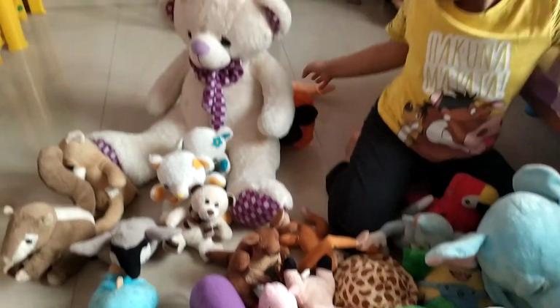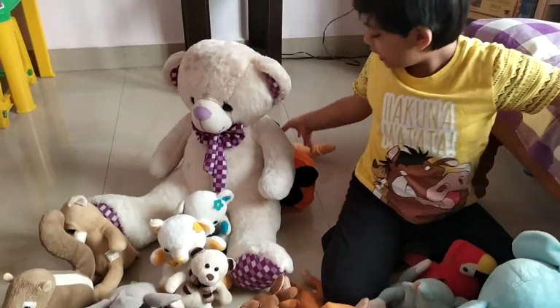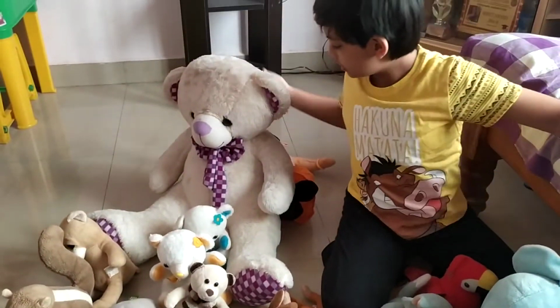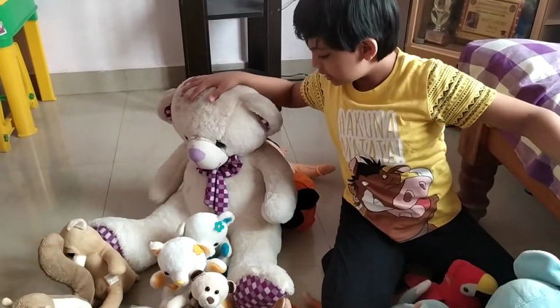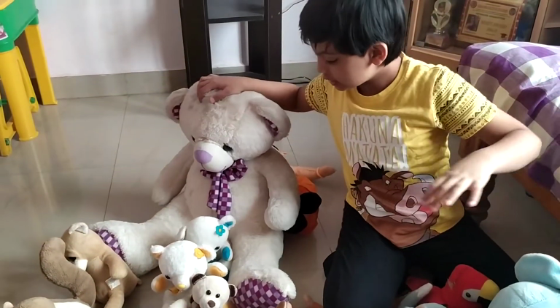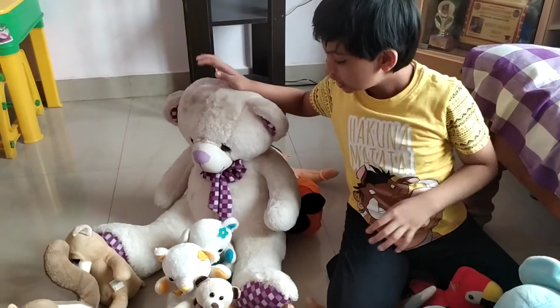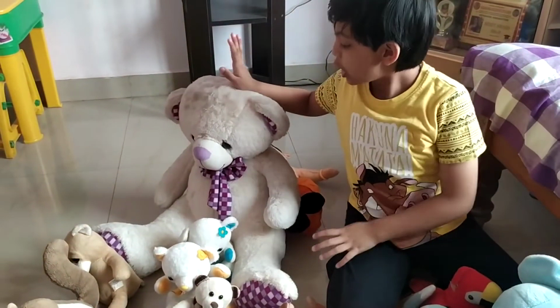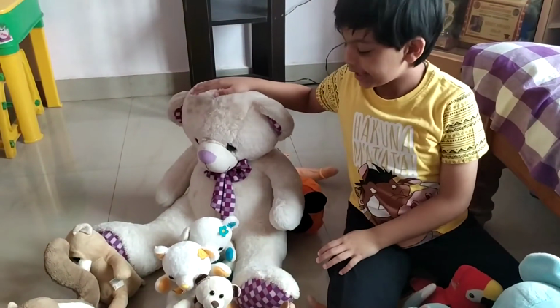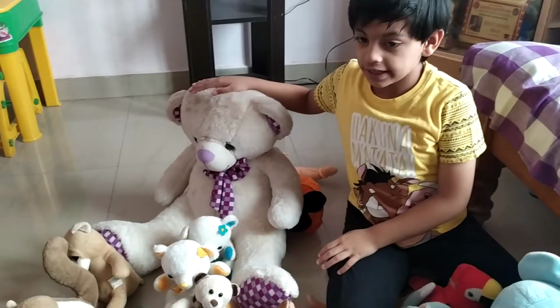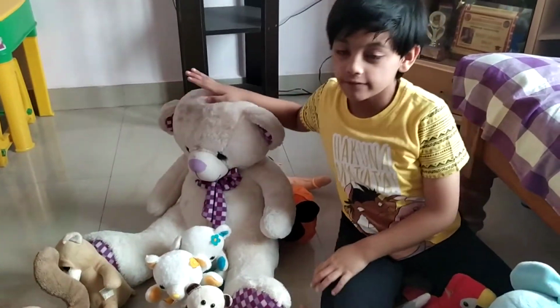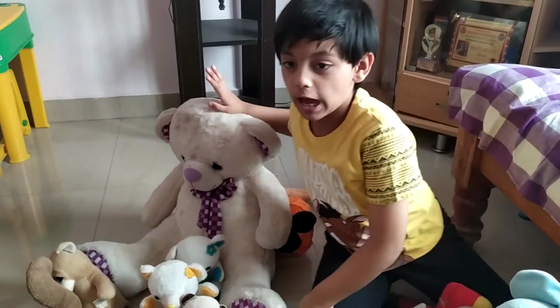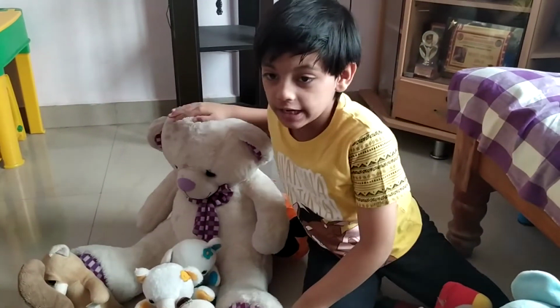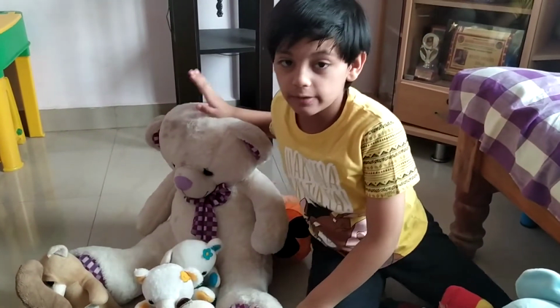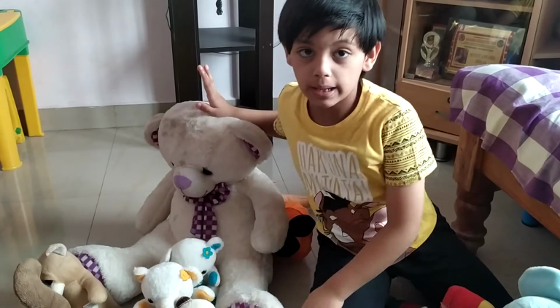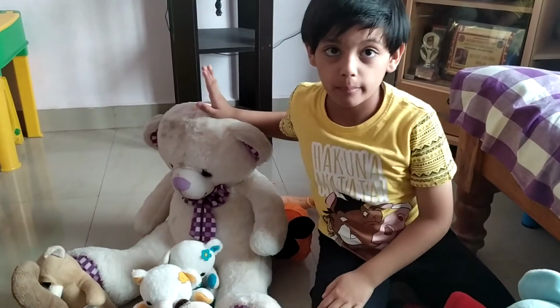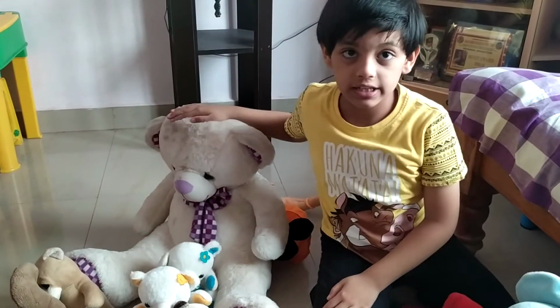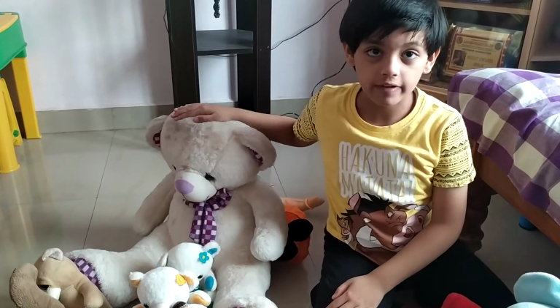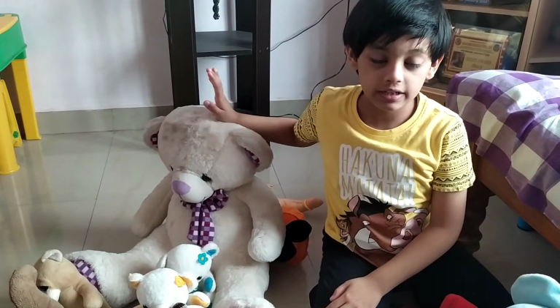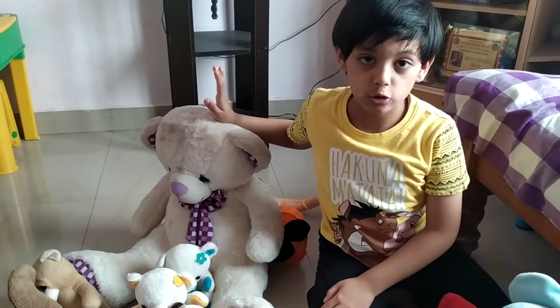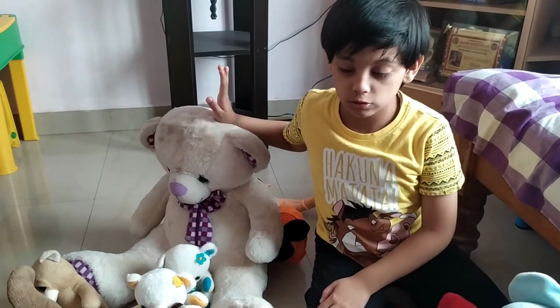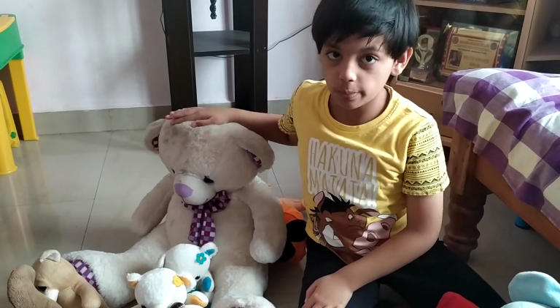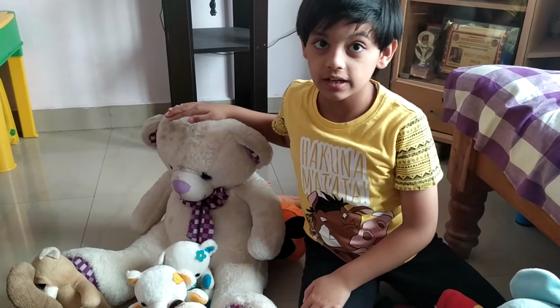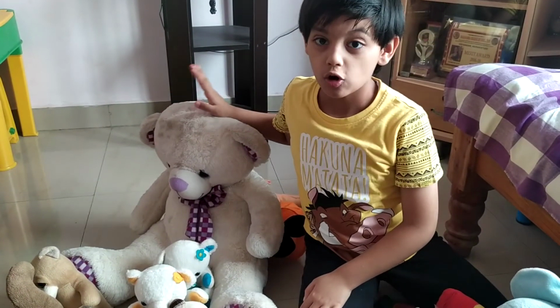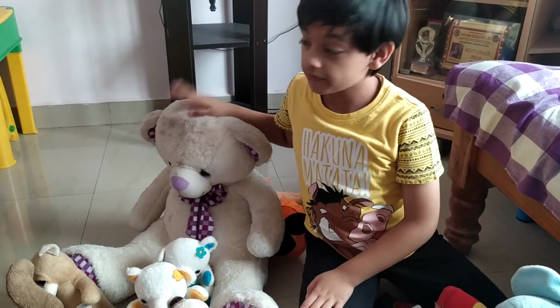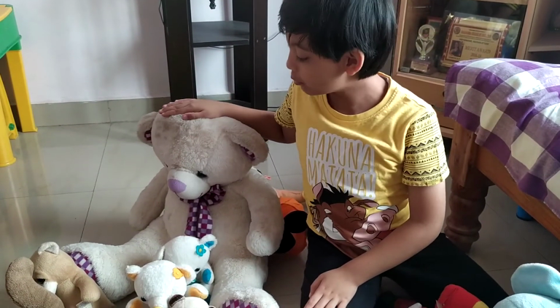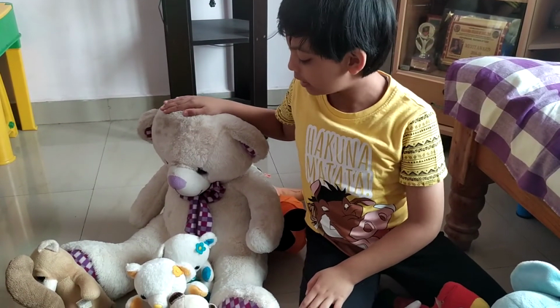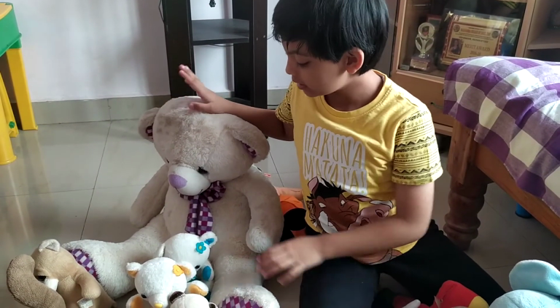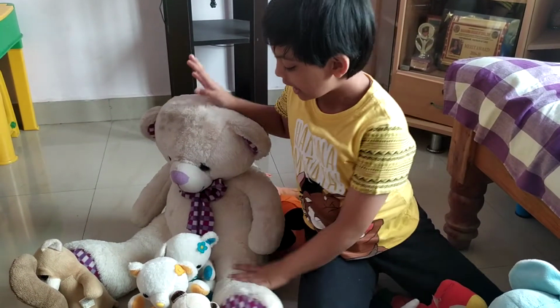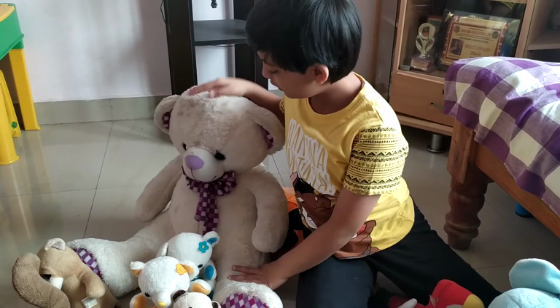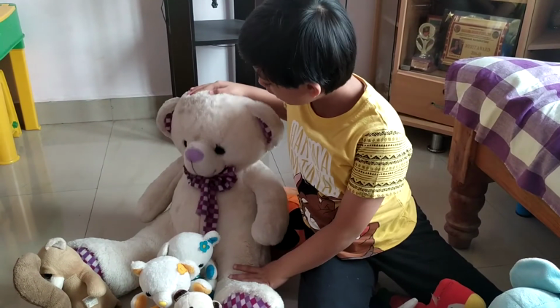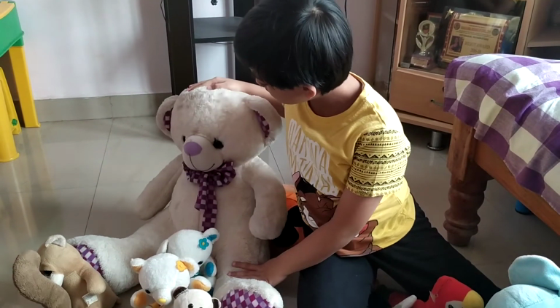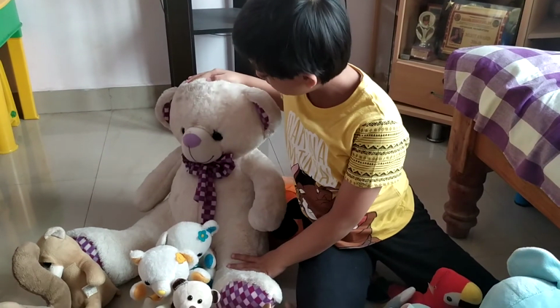And this is a teddy. I and my mother went shopping — only we two went — and we got this teddy.